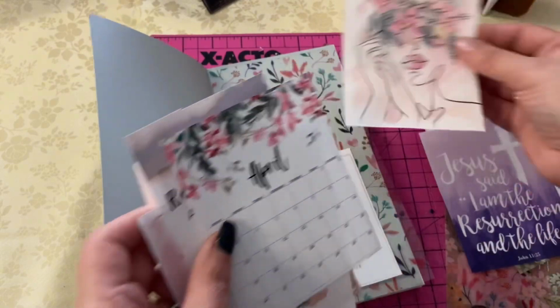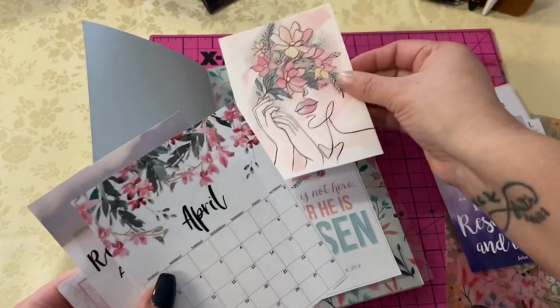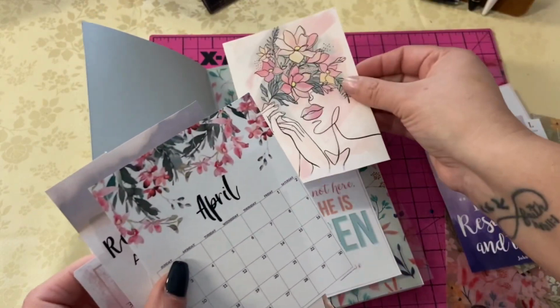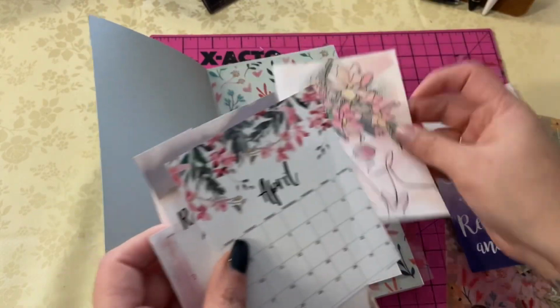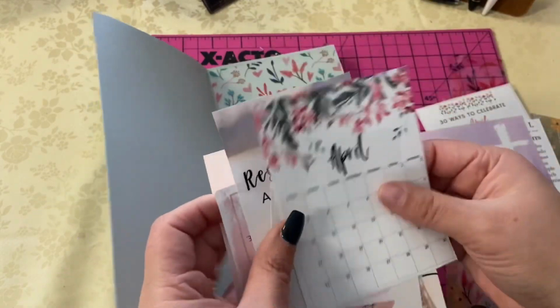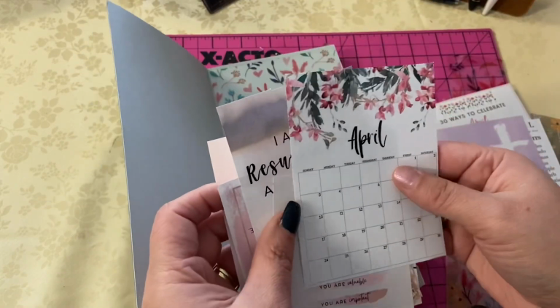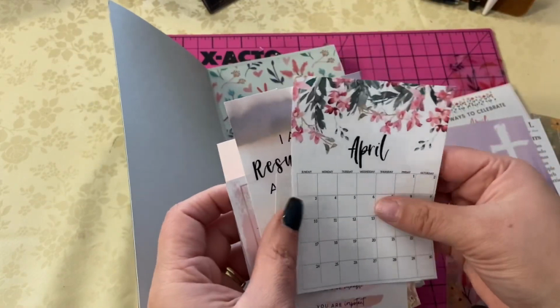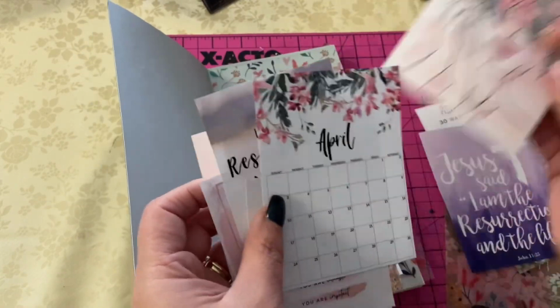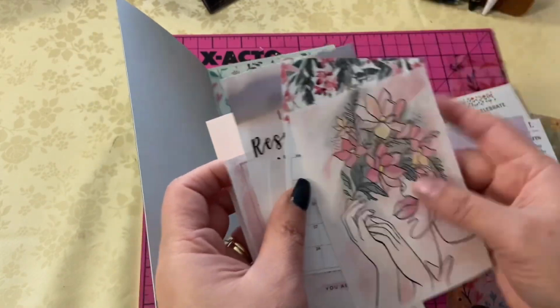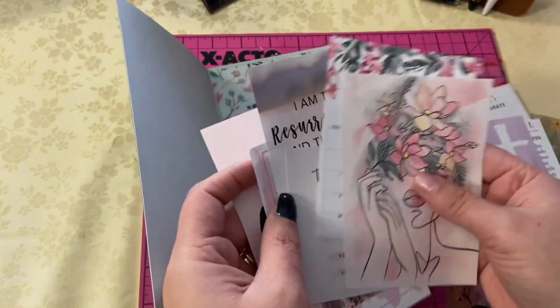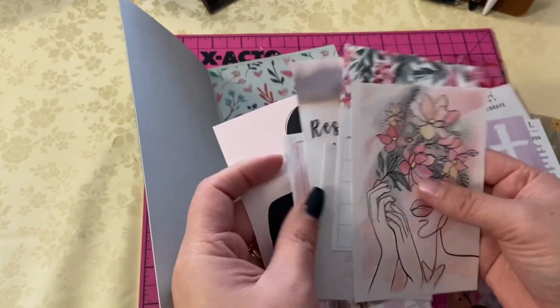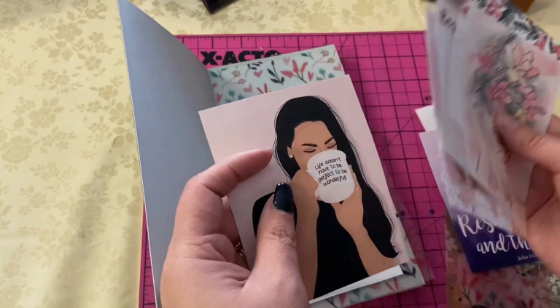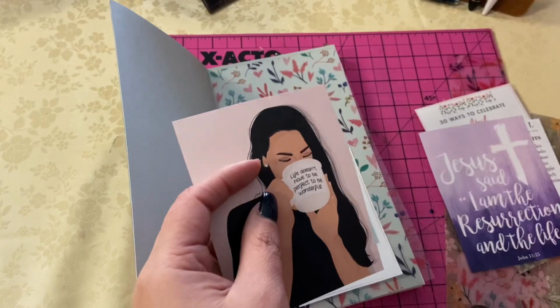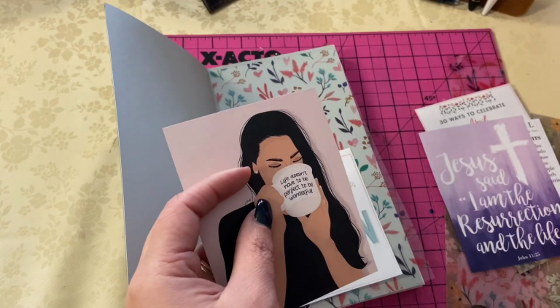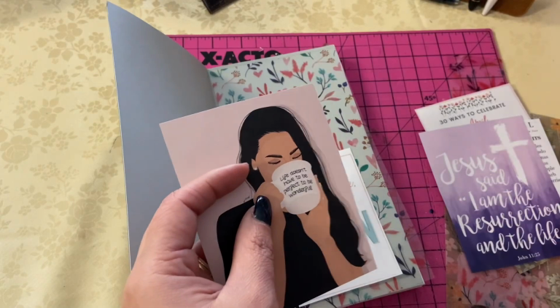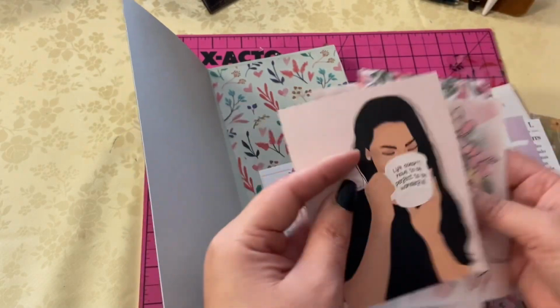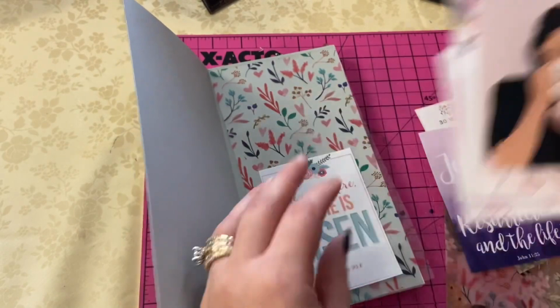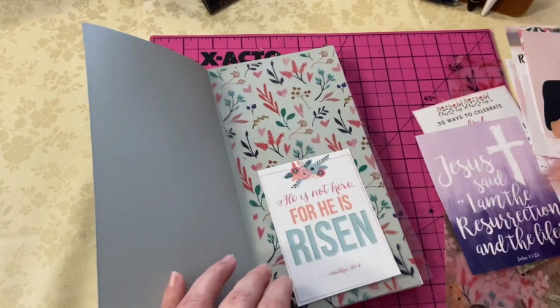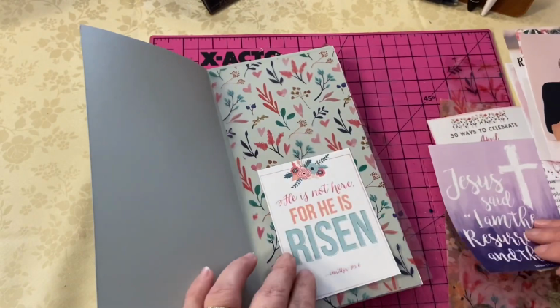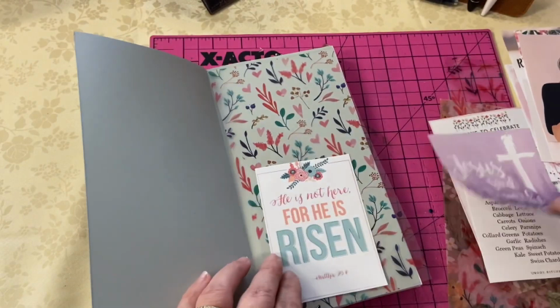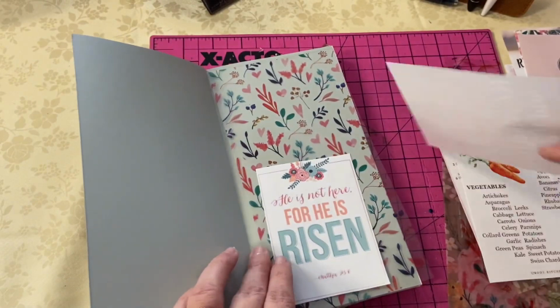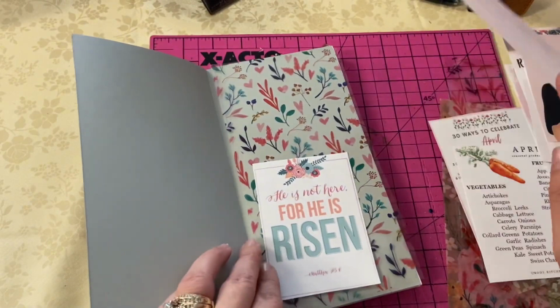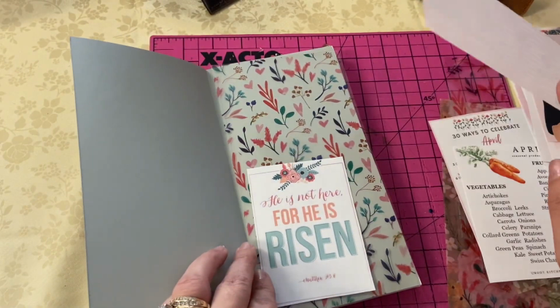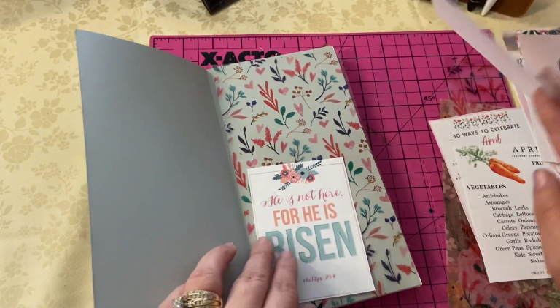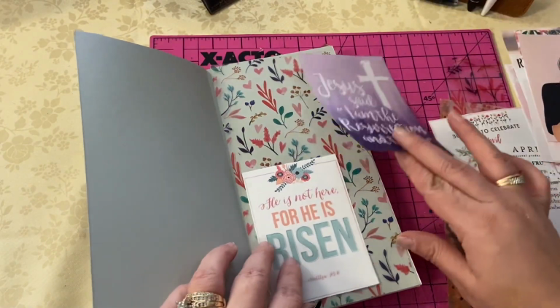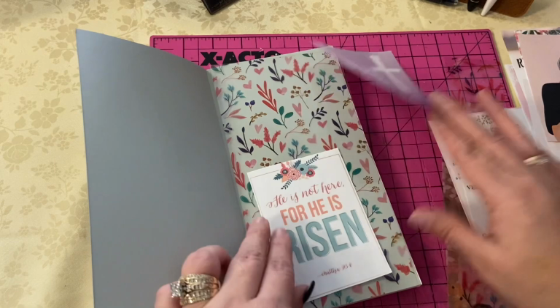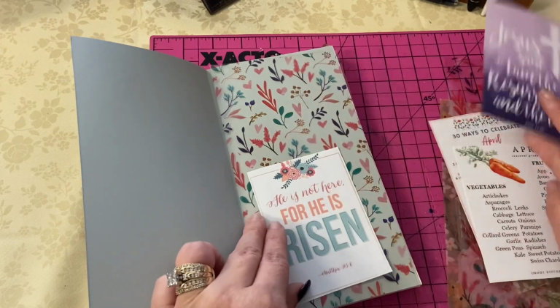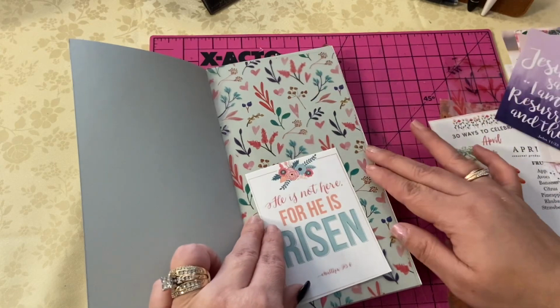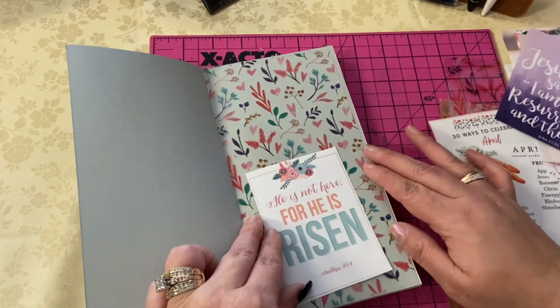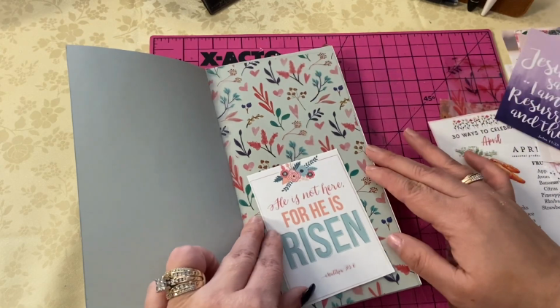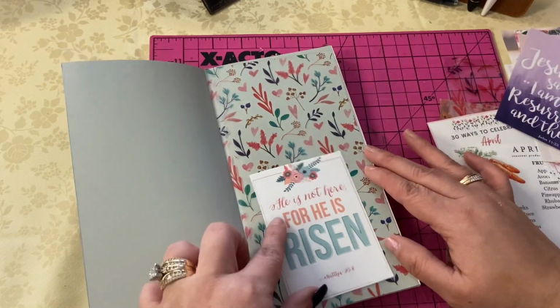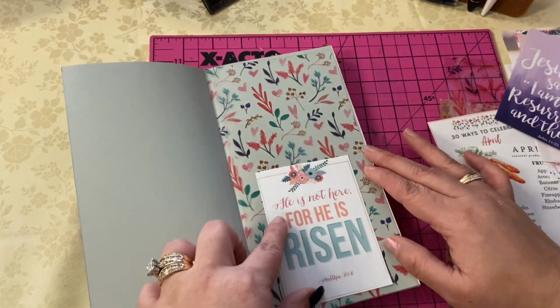I do waste a lot of paper when I print sometimes because I'm lazy and I don't want to use Pic Stitch to arrange the images and then email it to myself and then print. I just don't want to do all that.